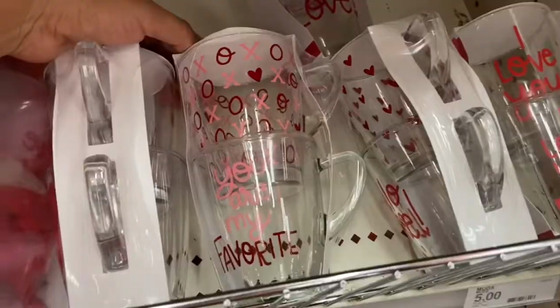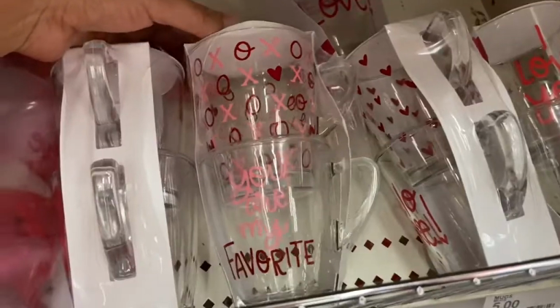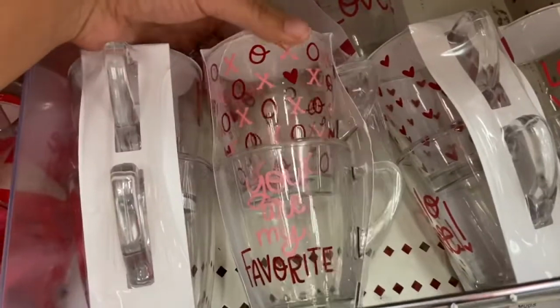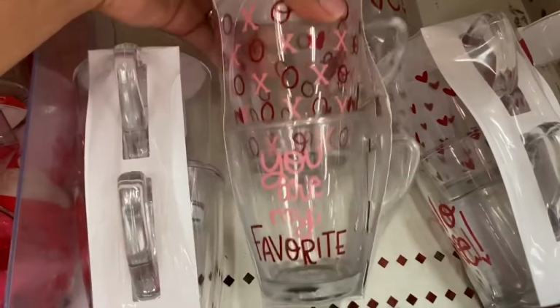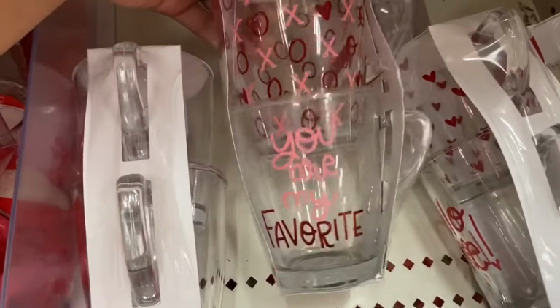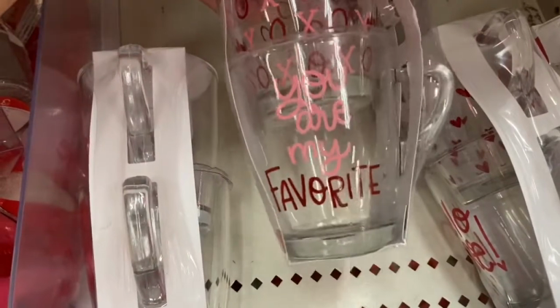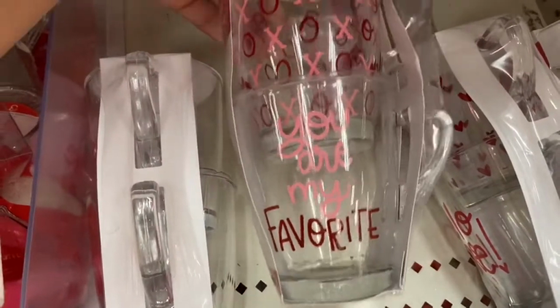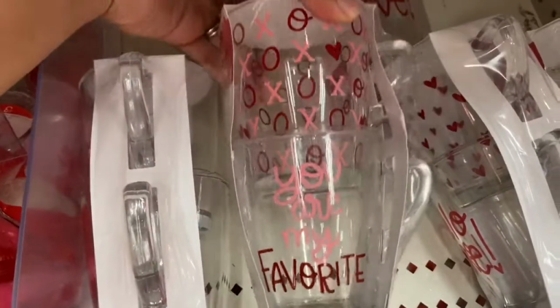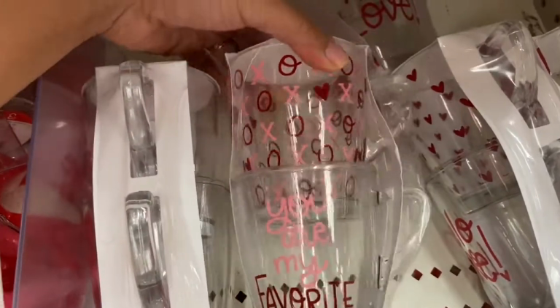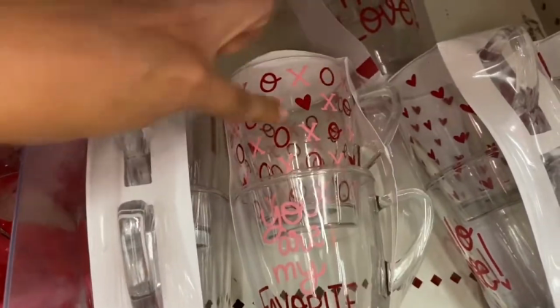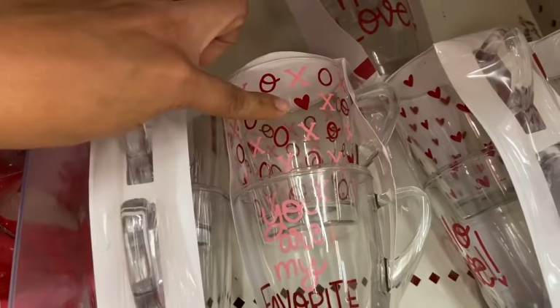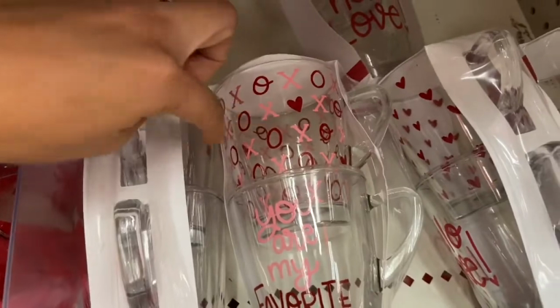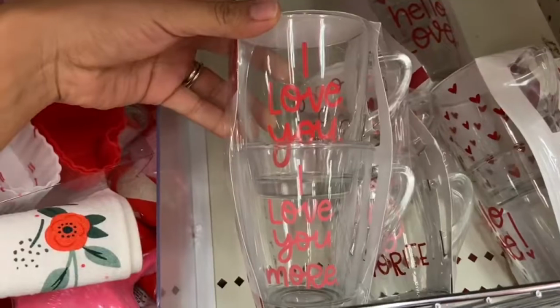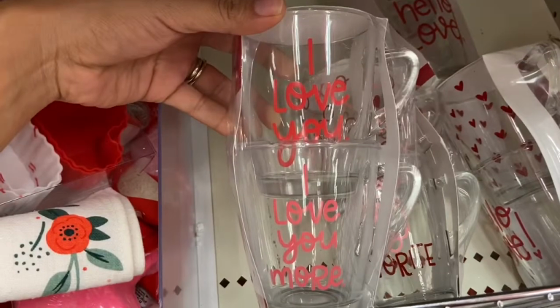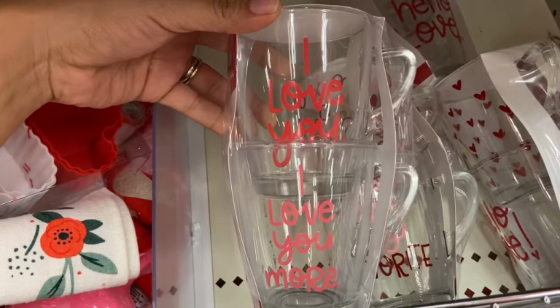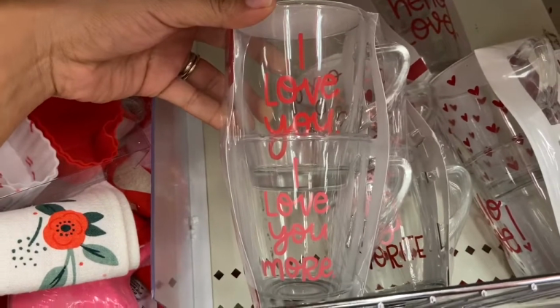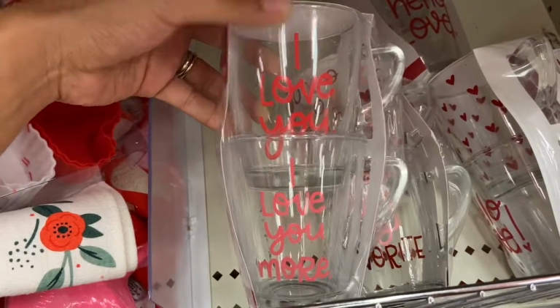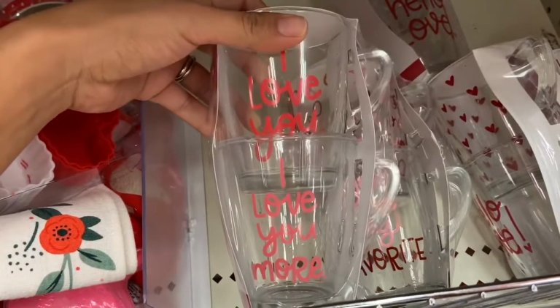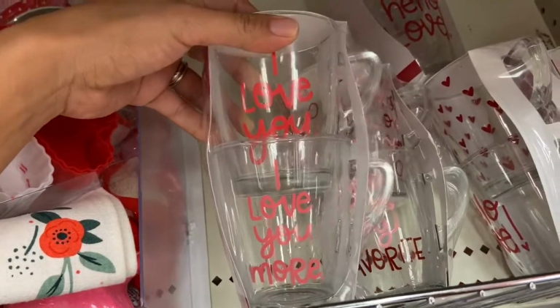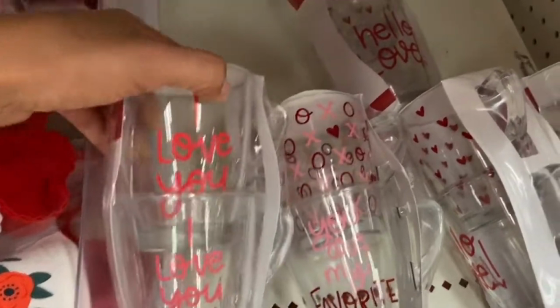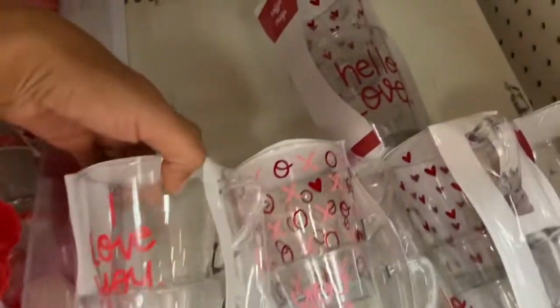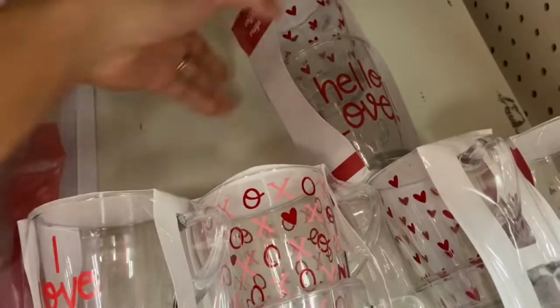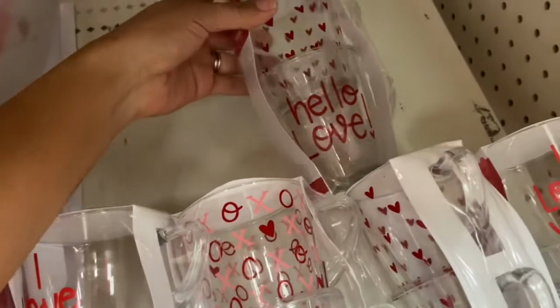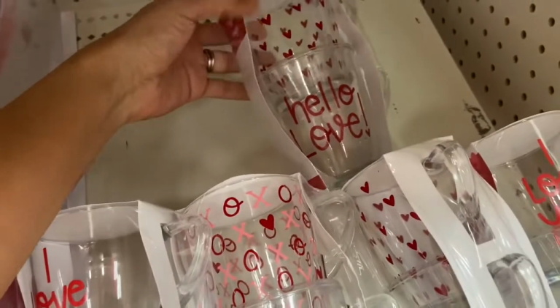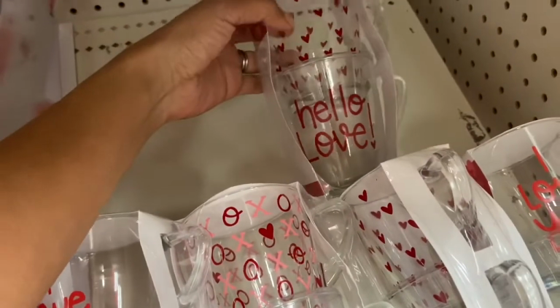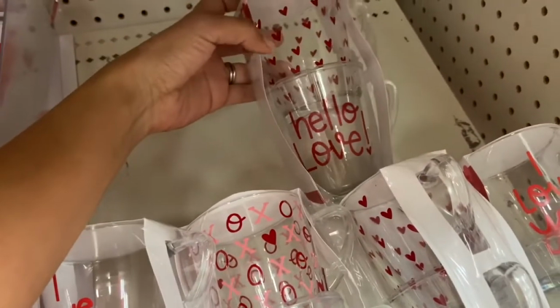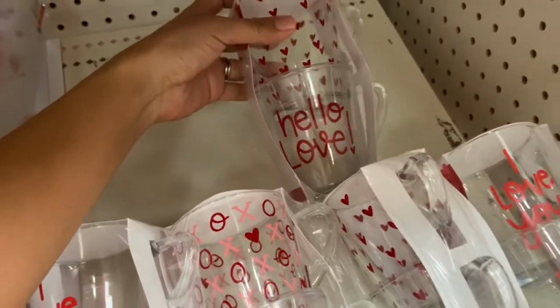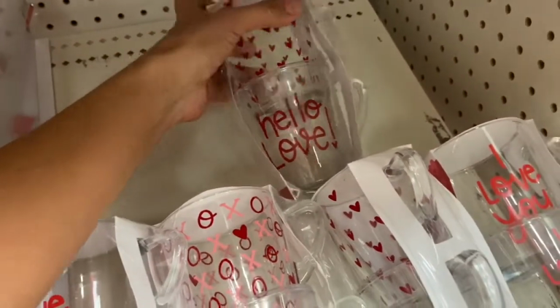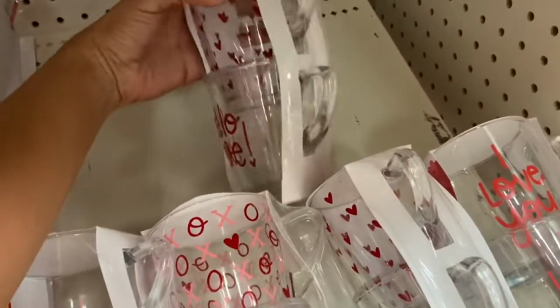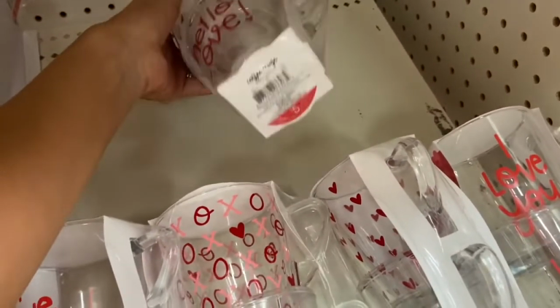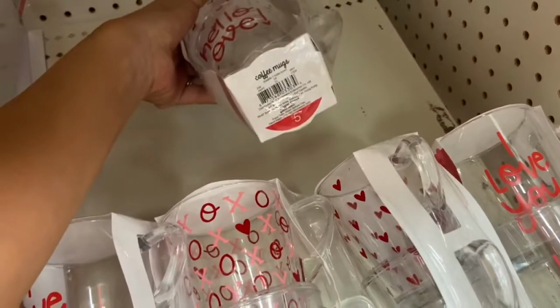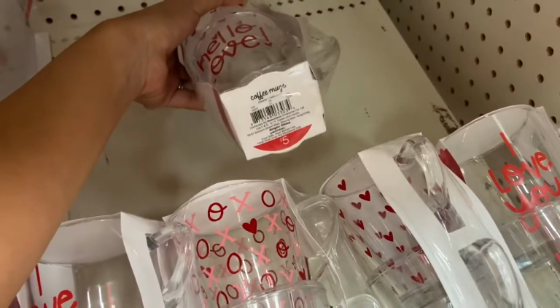I also found these clear coffee mugs. This one says 'You Are My Favorite' with a ton of X's and O's. They also have this one that says 'I Love You' and 'I Love You More,' and then back here it says 'Hello Love' with tons of little hearts on it. Super cute, and this is five dollars.